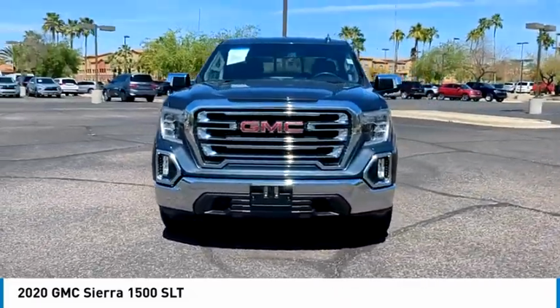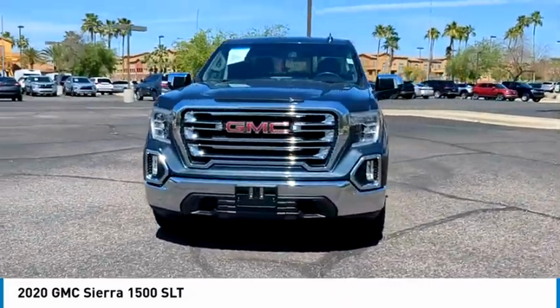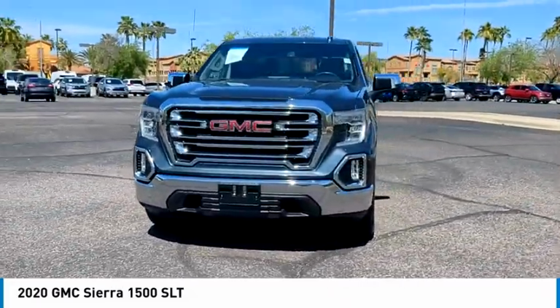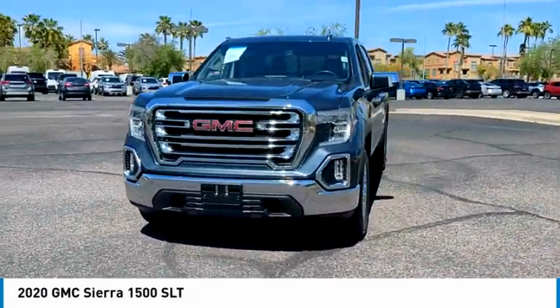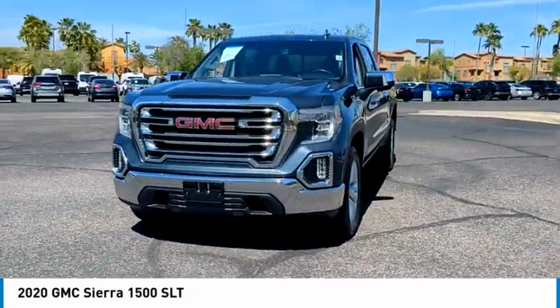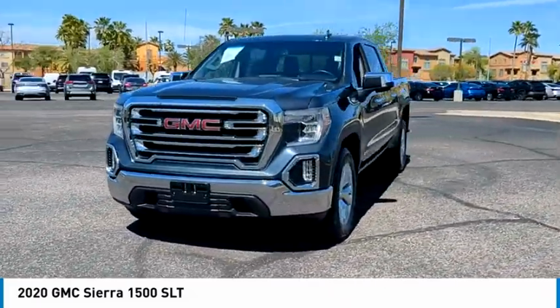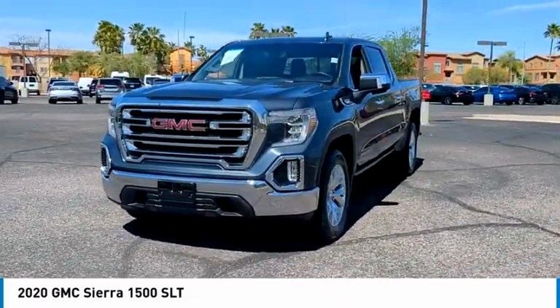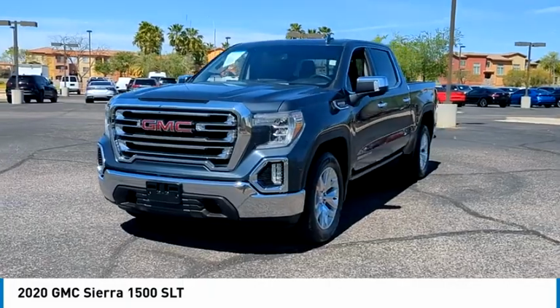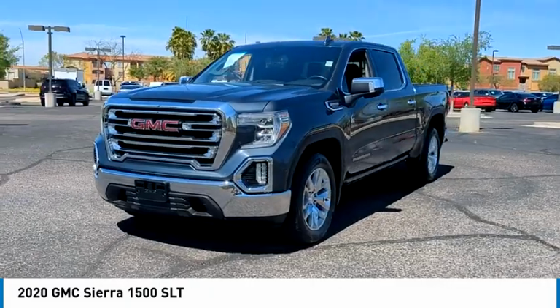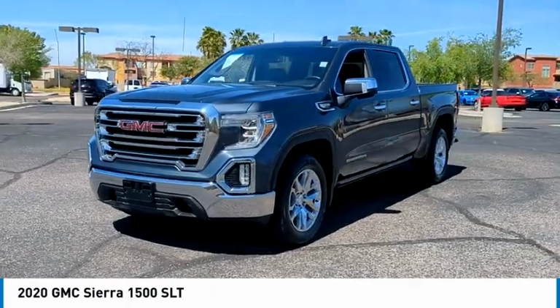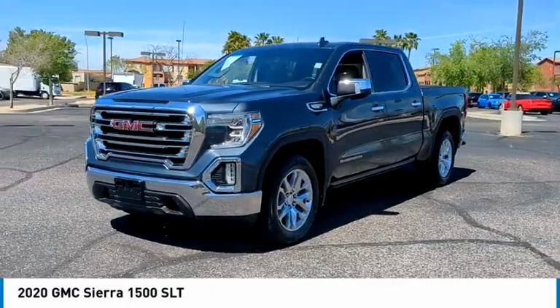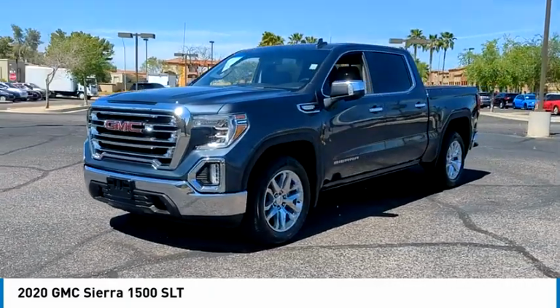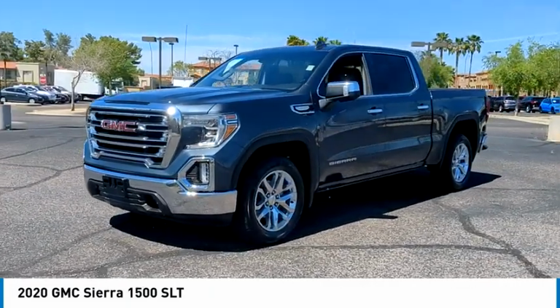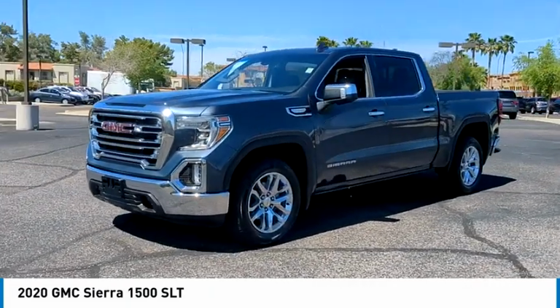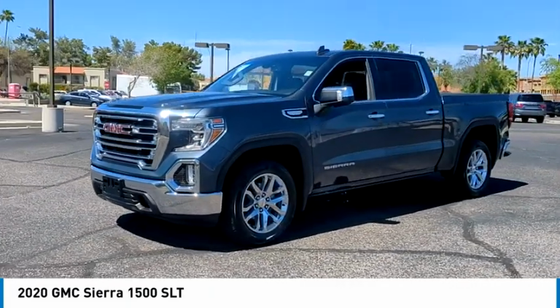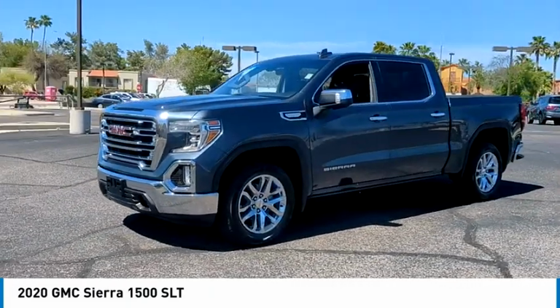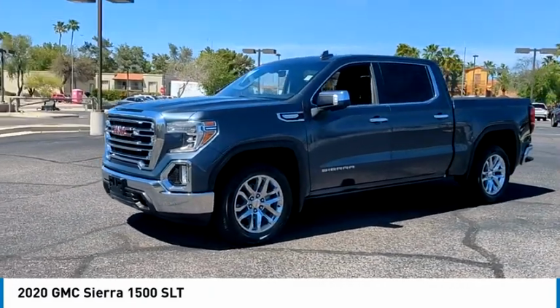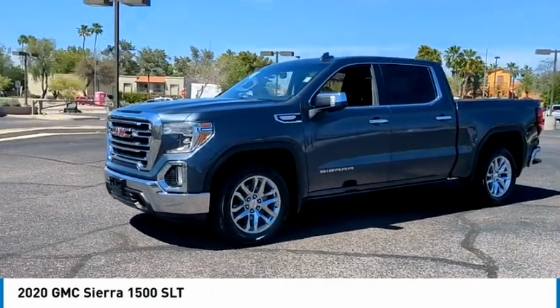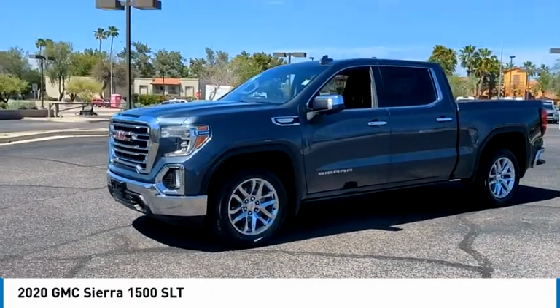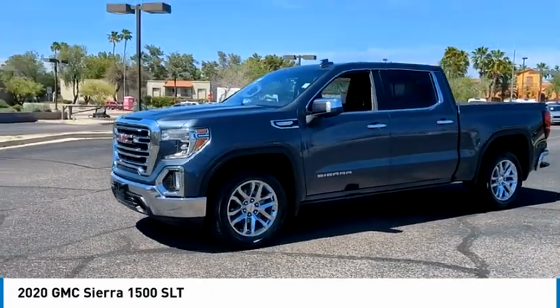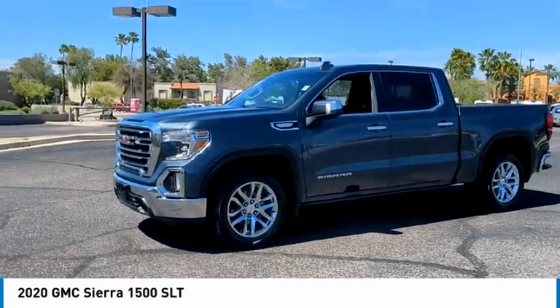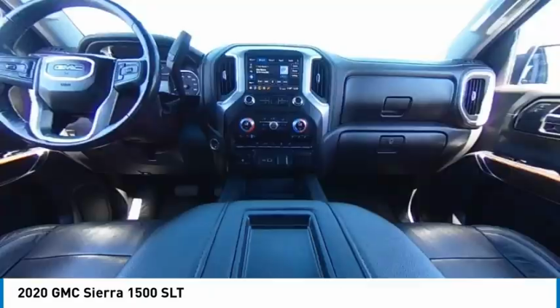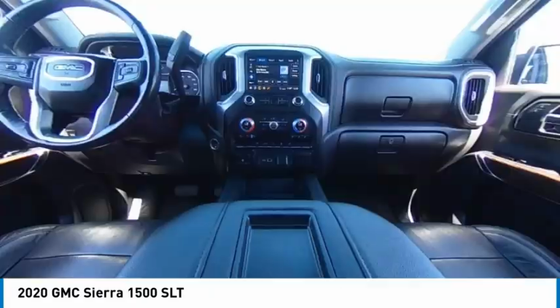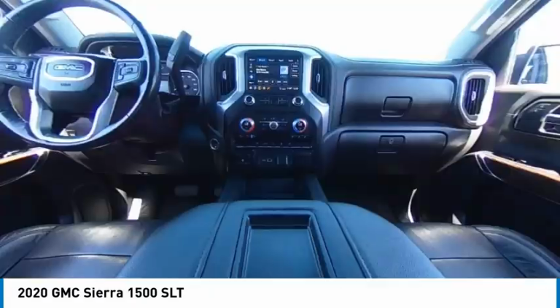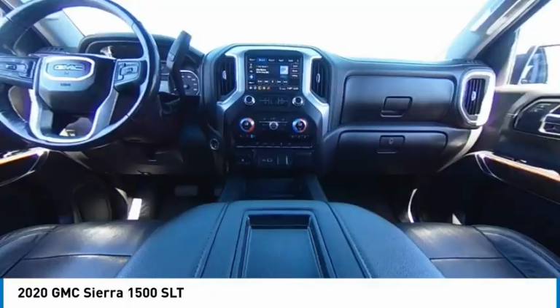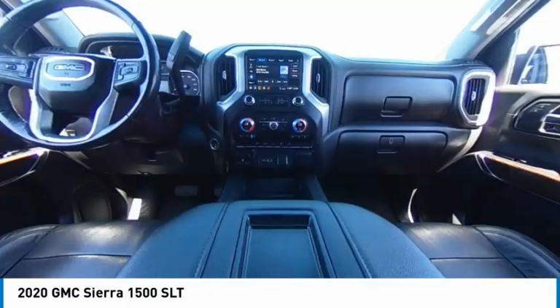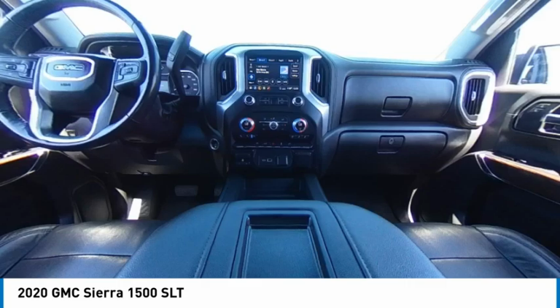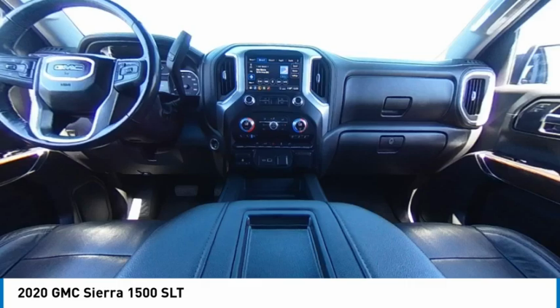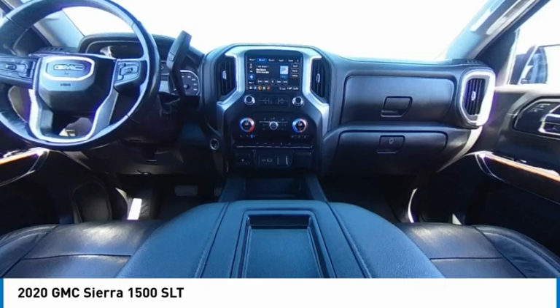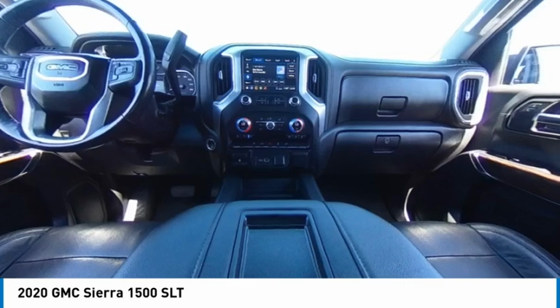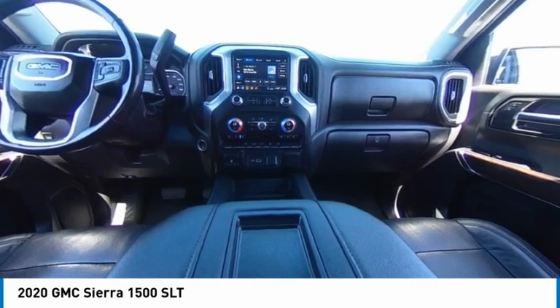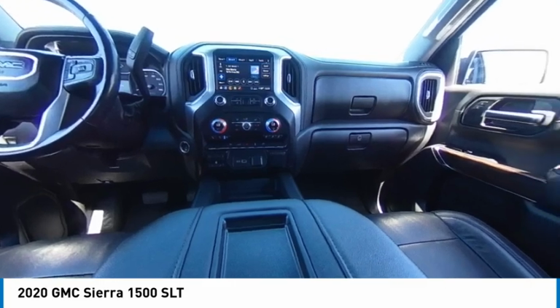Tire pressure monitor. Tow hitch. Heated mirrors. Aluminum wheels. Remote engine start. Stability control. Daytime running lights.